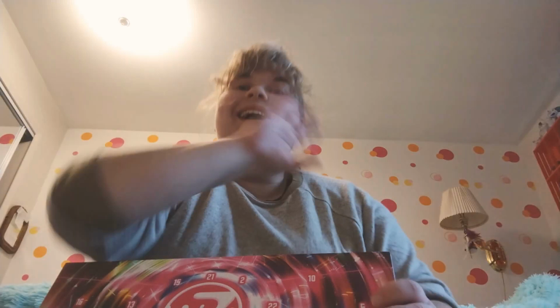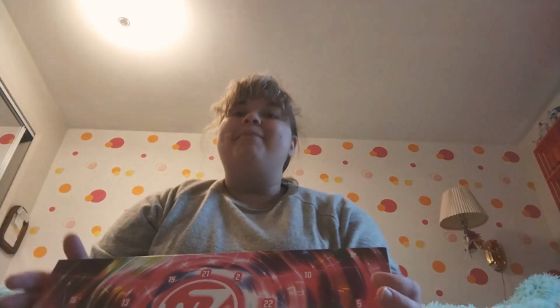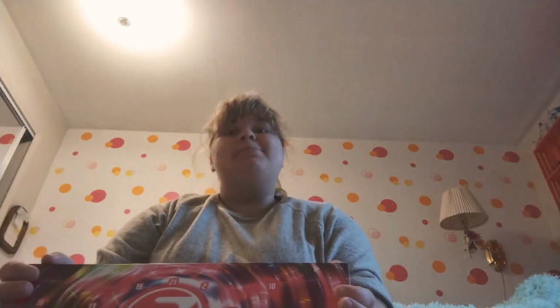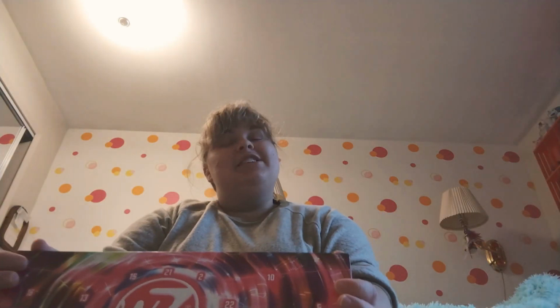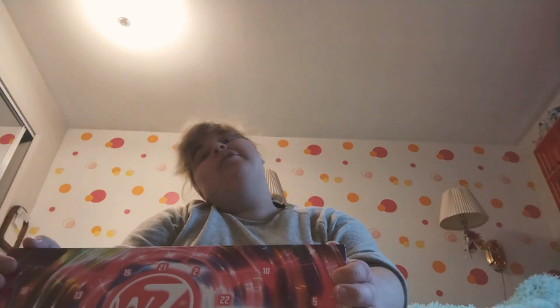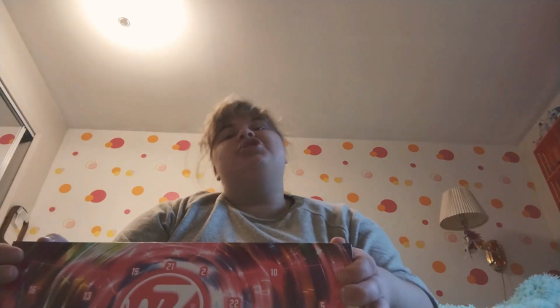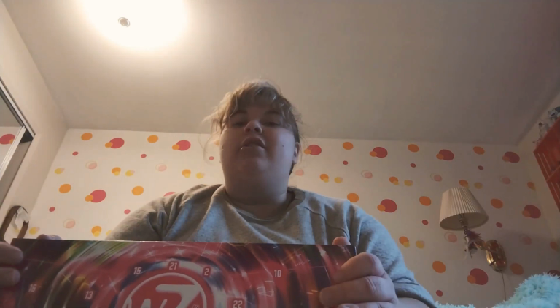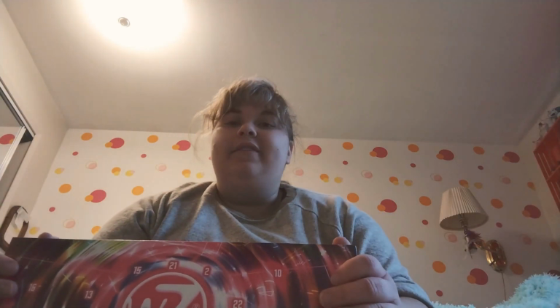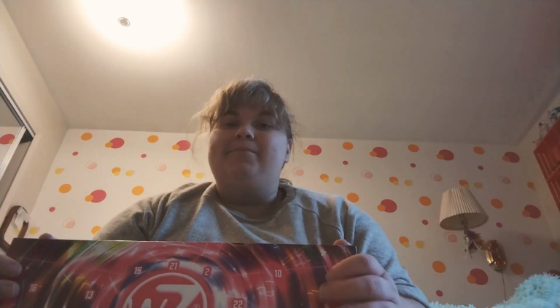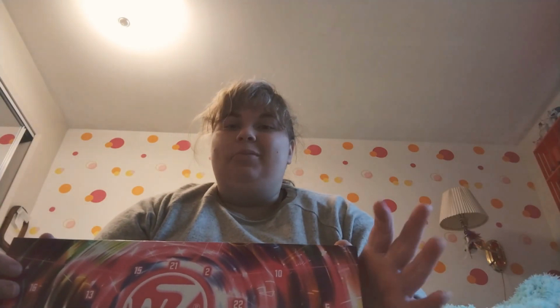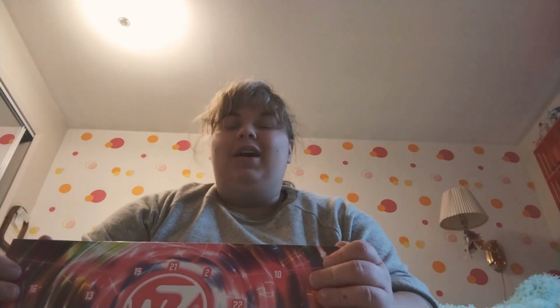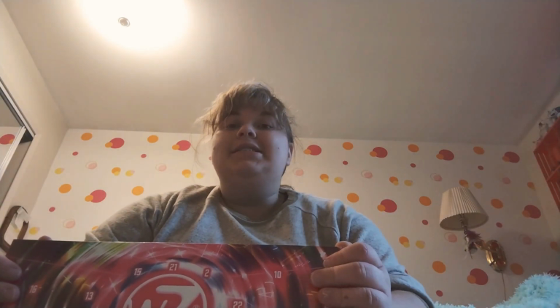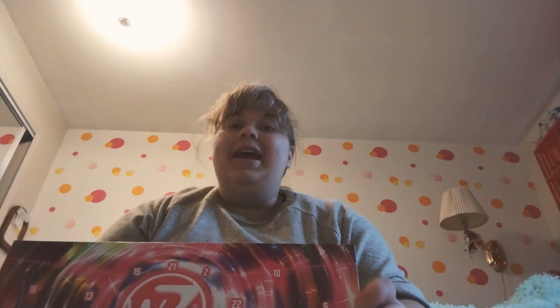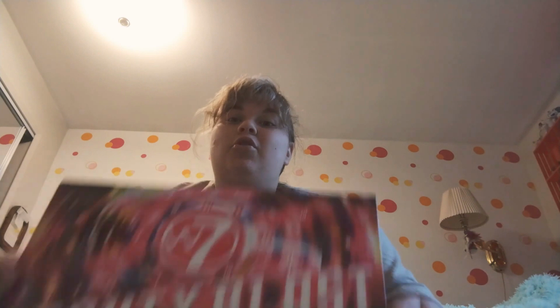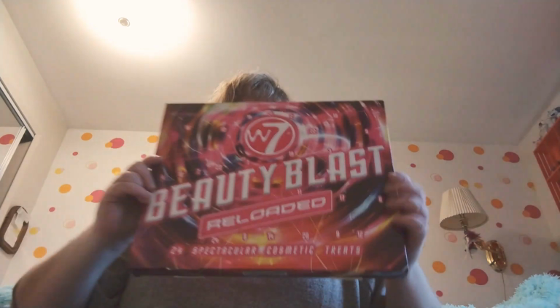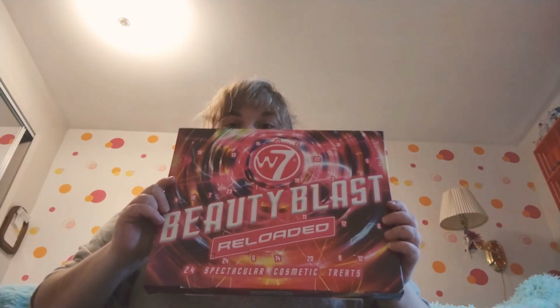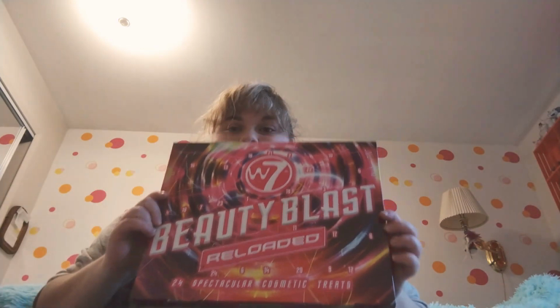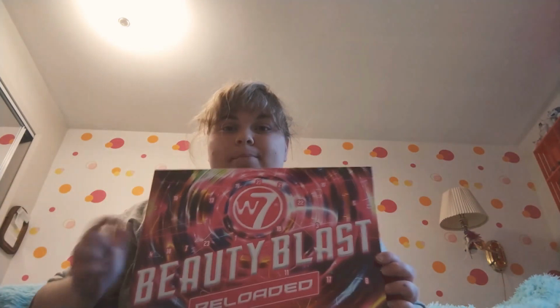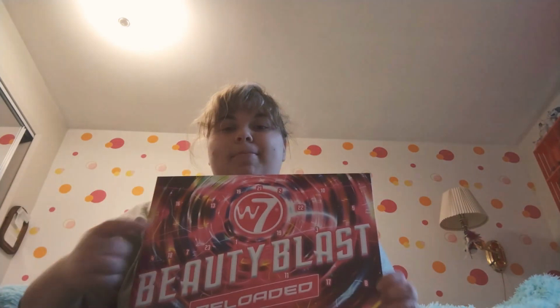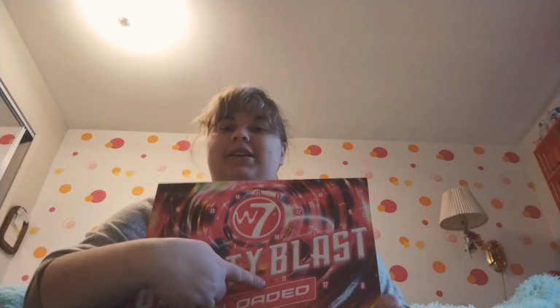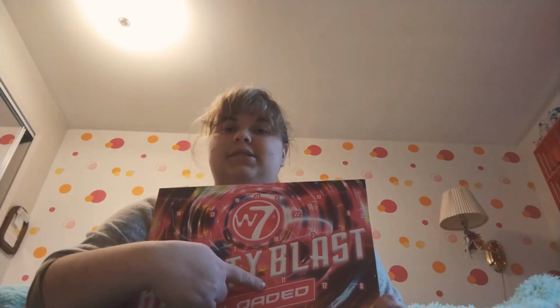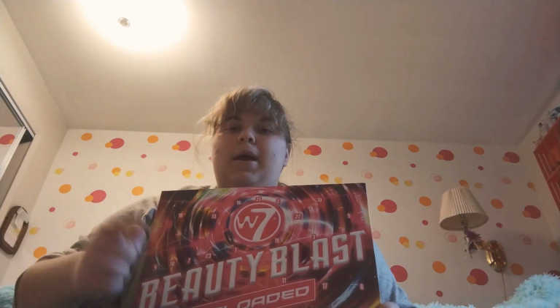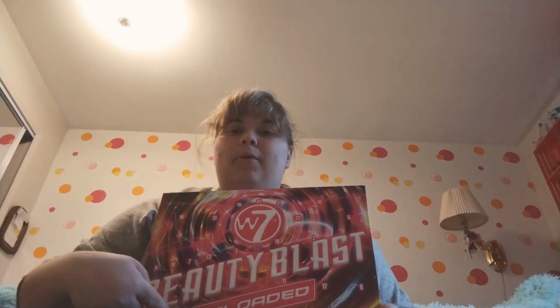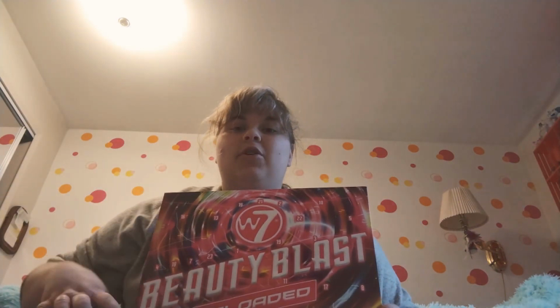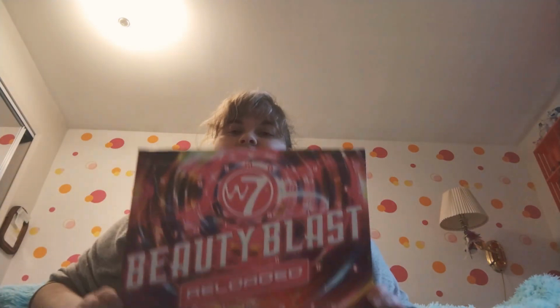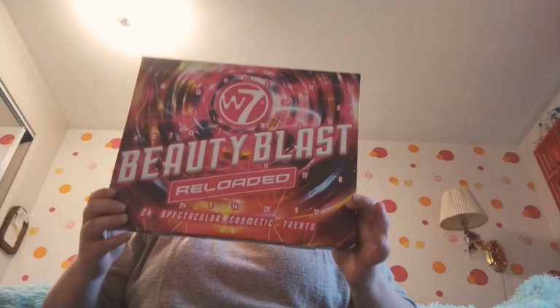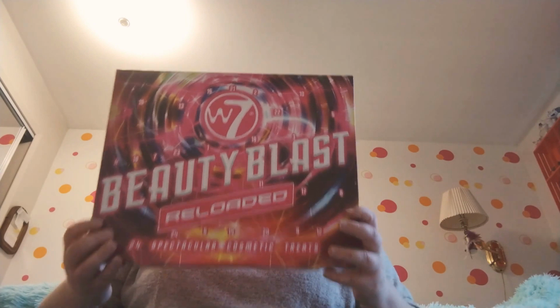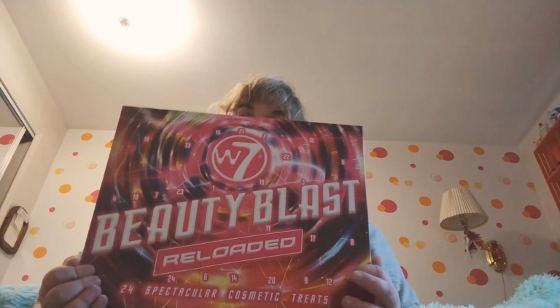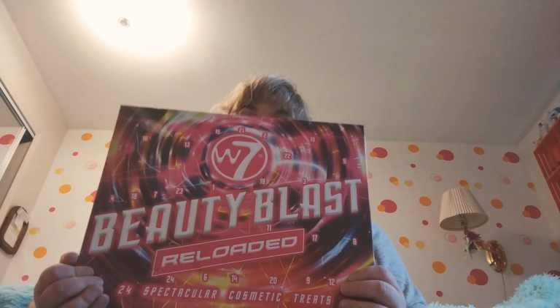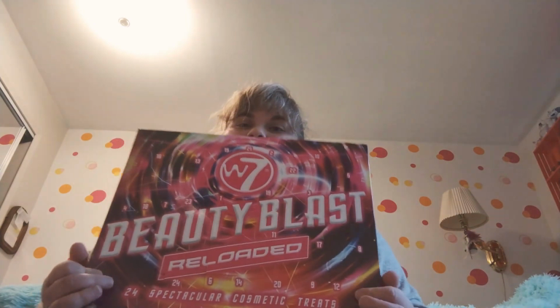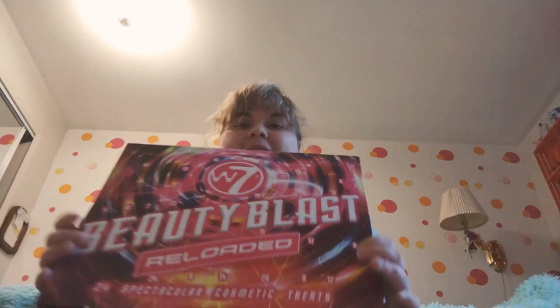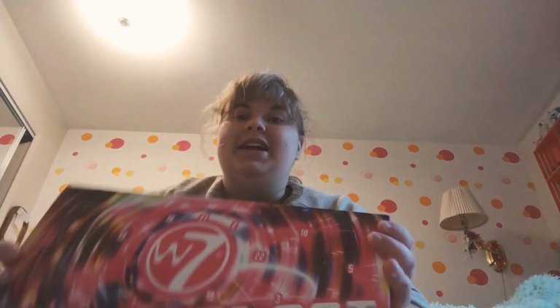Hello, my name is Madison. Welcome to my channel if you haven't been here before. Today I'm going to open this Beauty Beast Reloaded 24-Day Advent Calendar. I'm pretty excited.